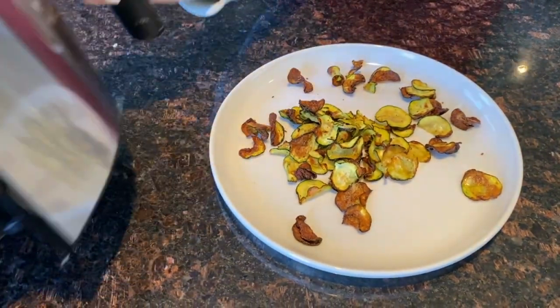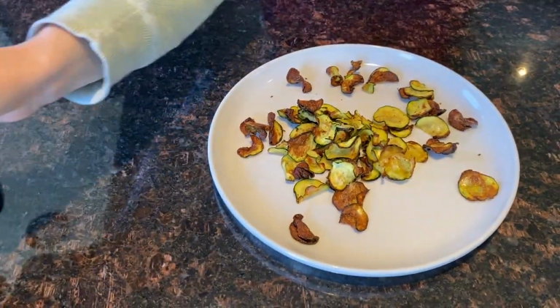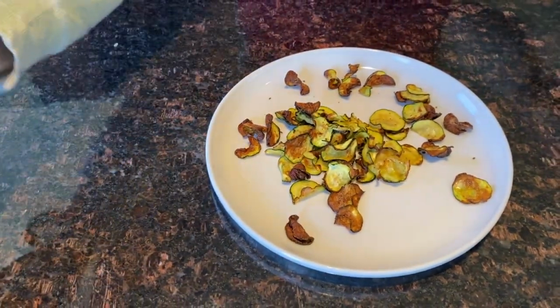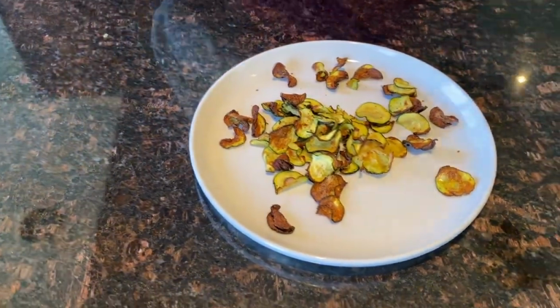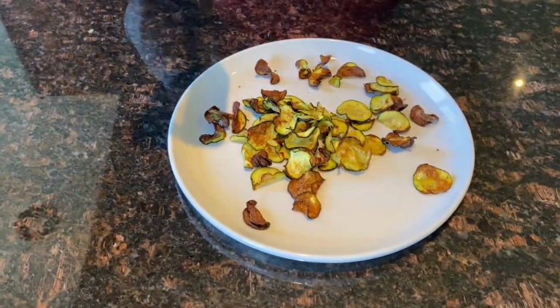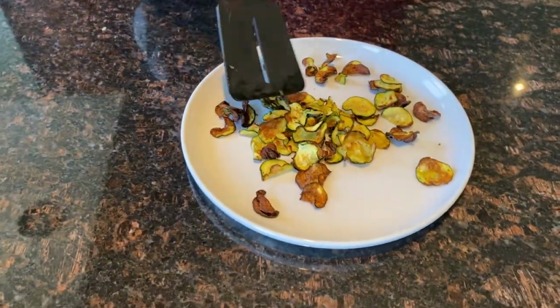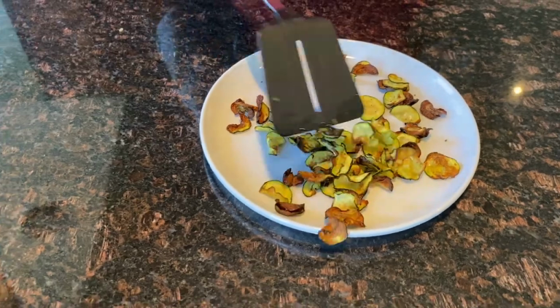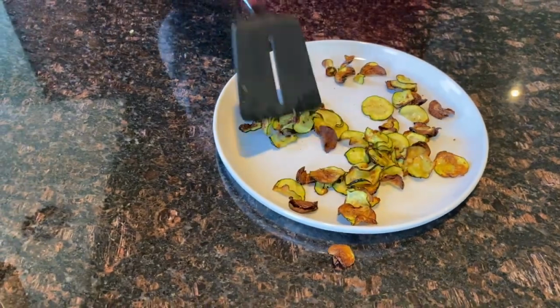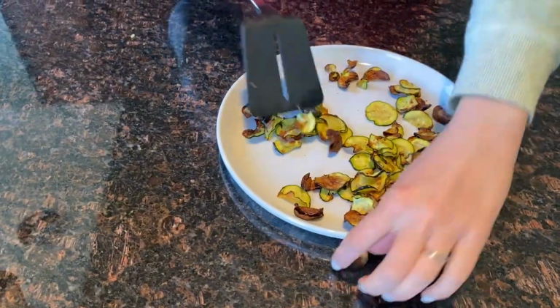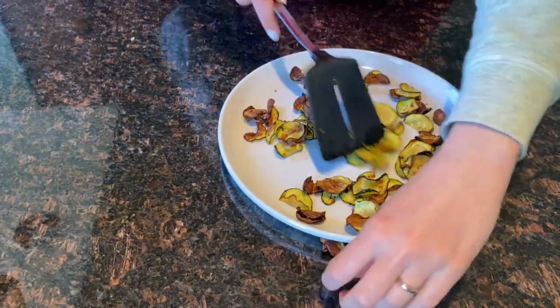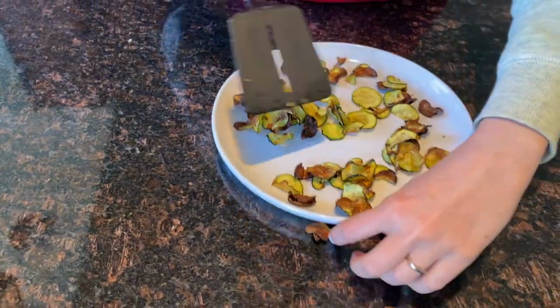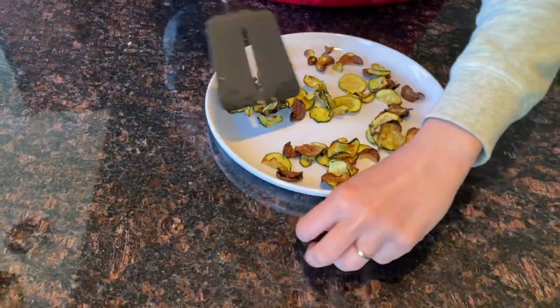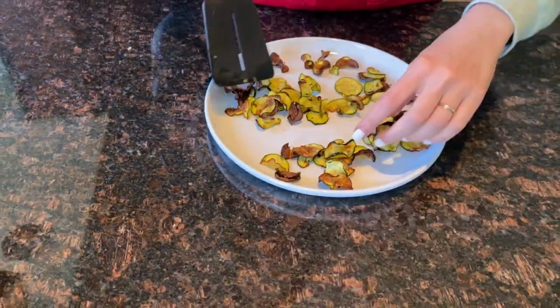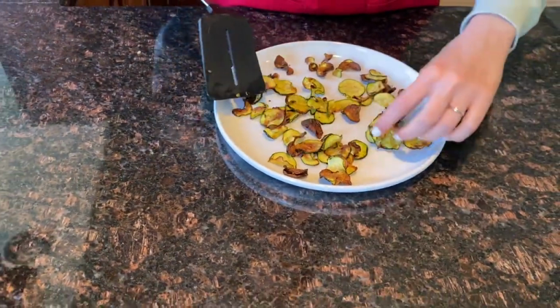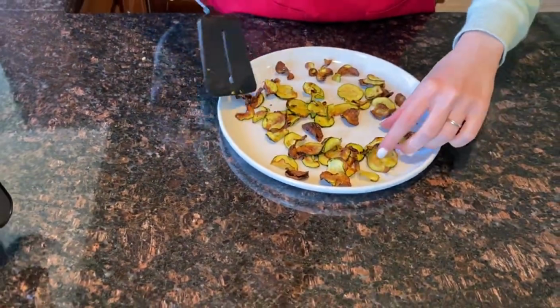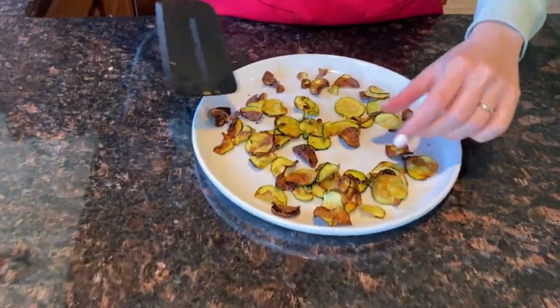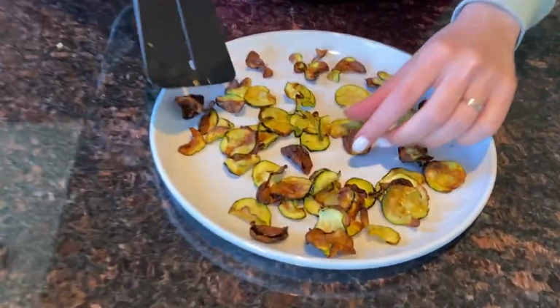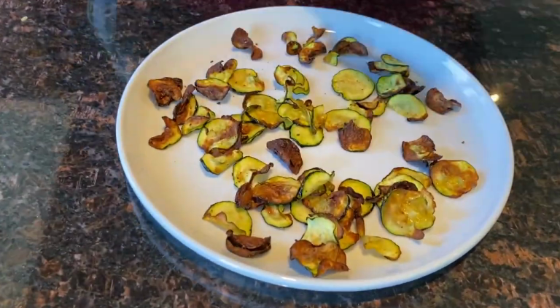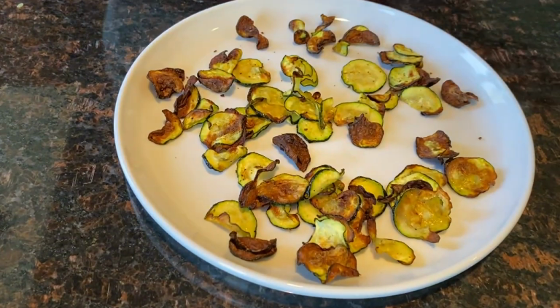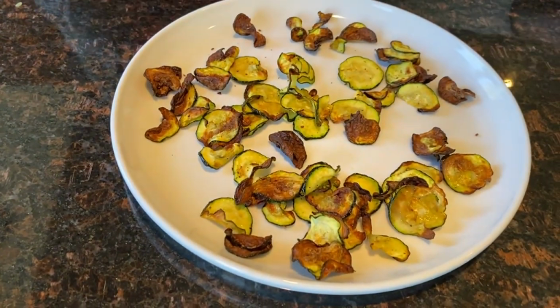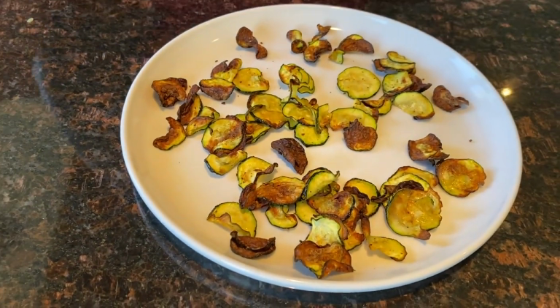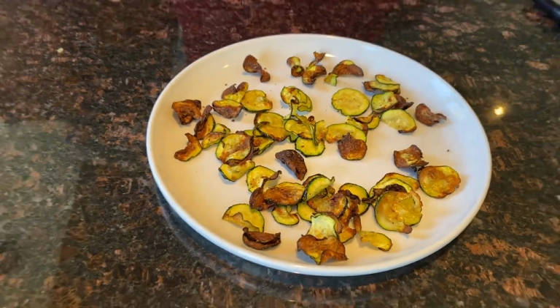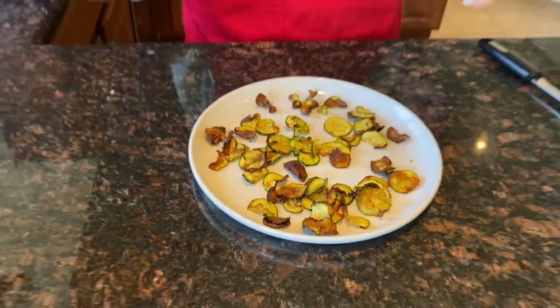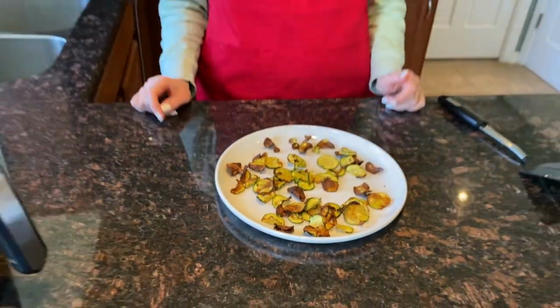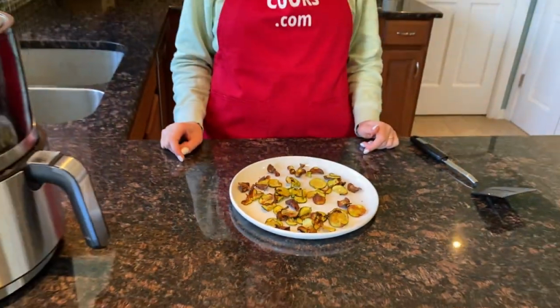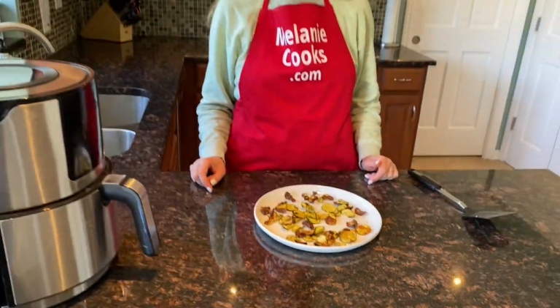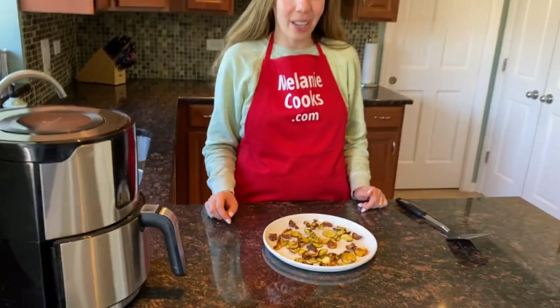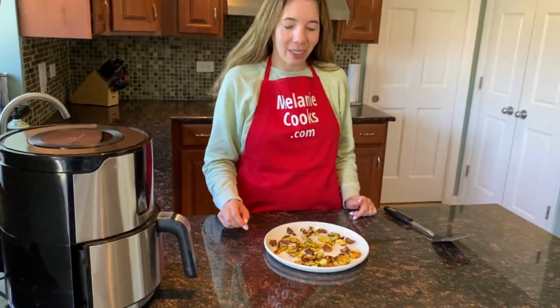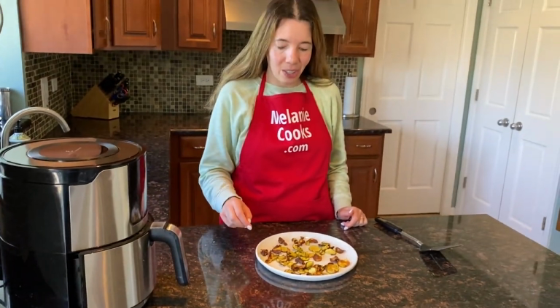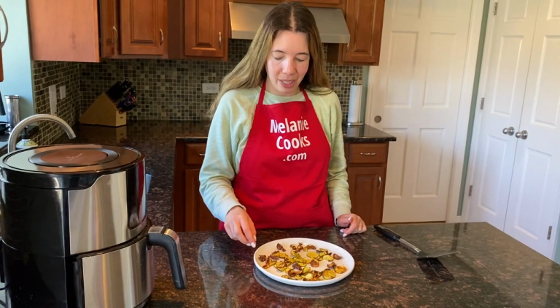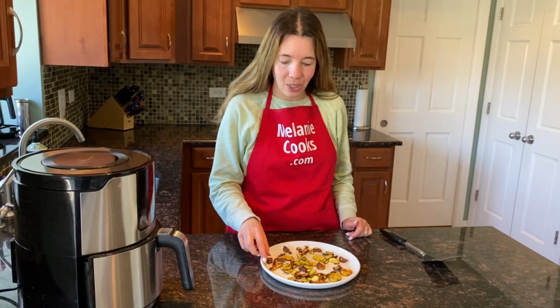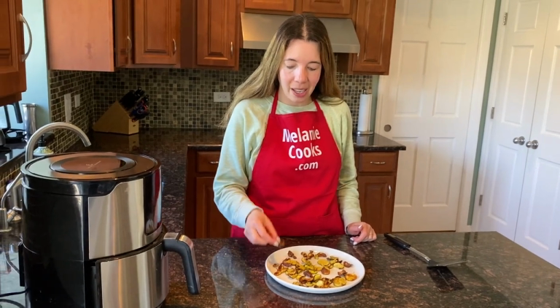If you let them cool down, they'll become even crispier as they harden. I'm so excited about trying these healthy zucchini chips — let's try it!